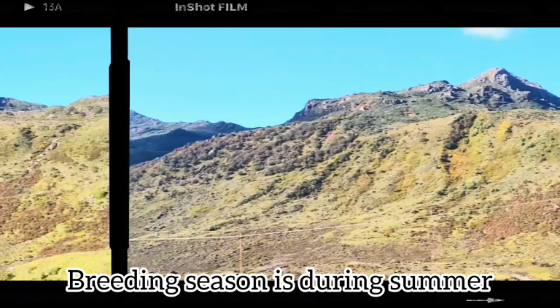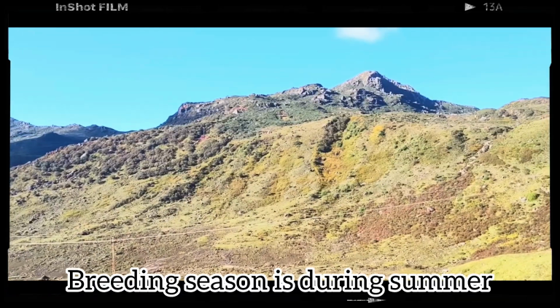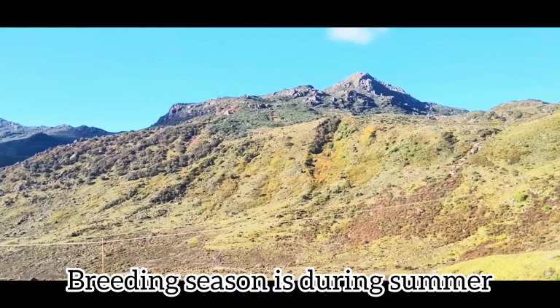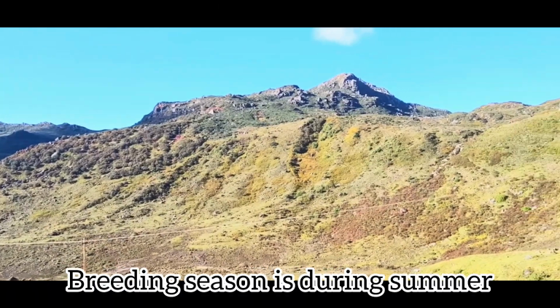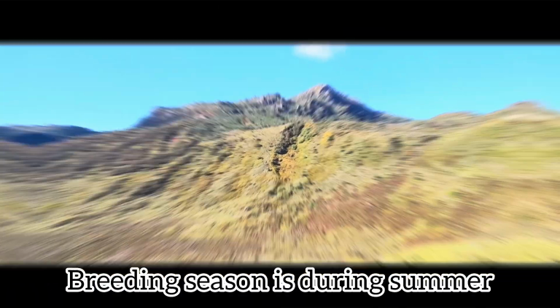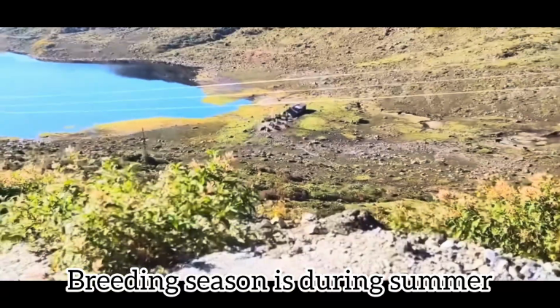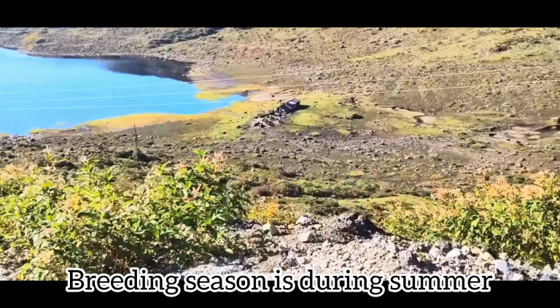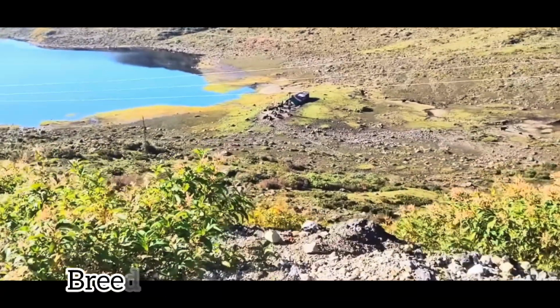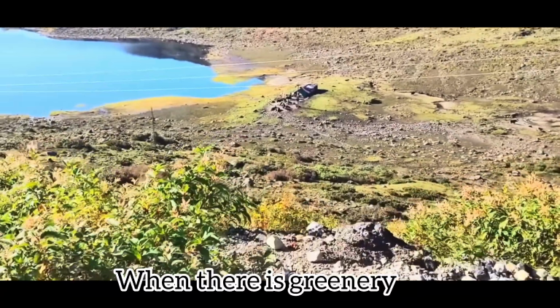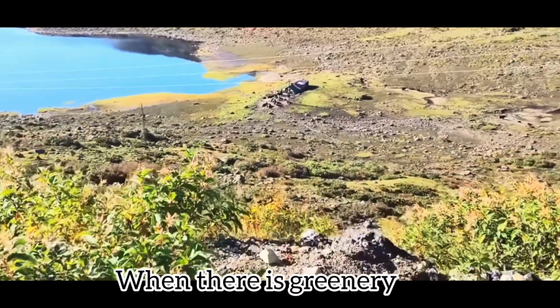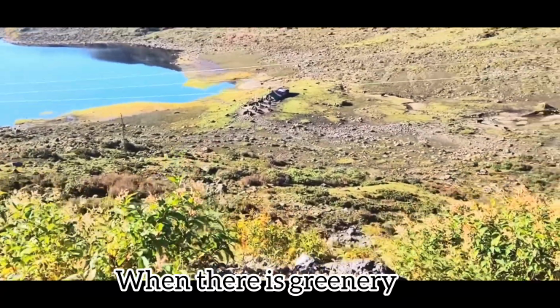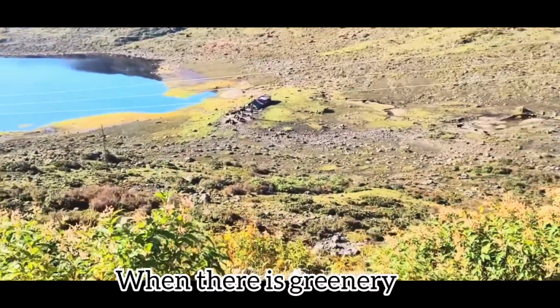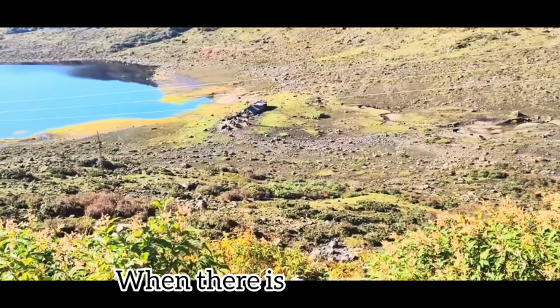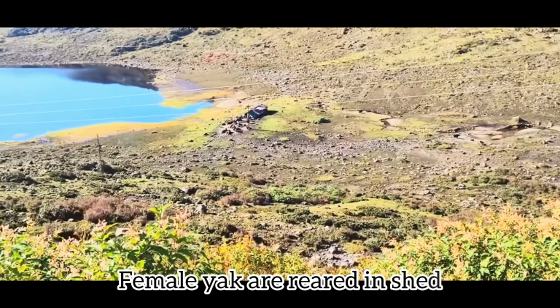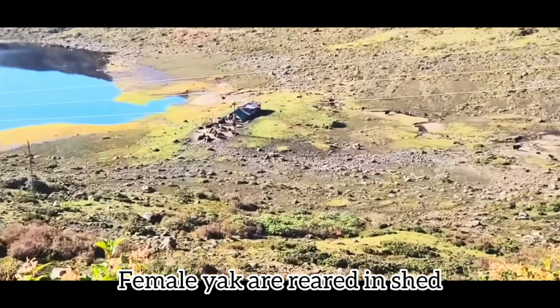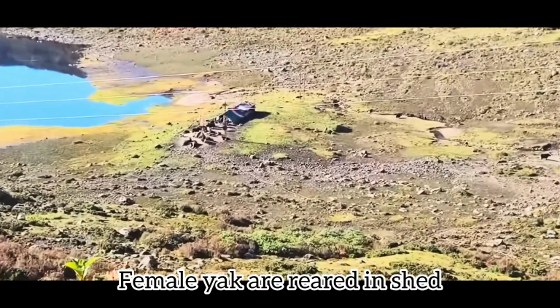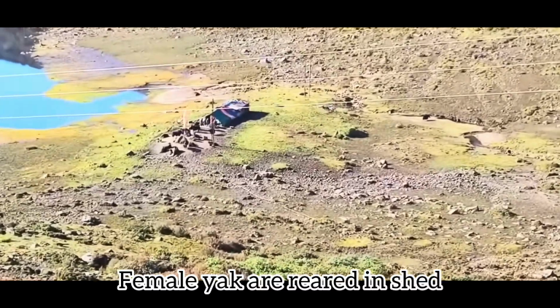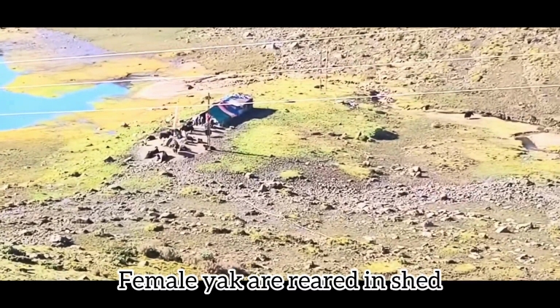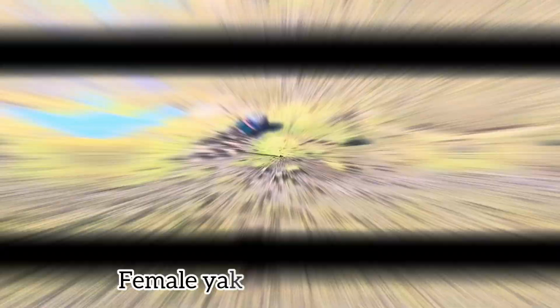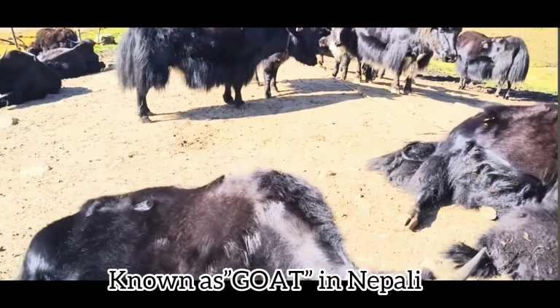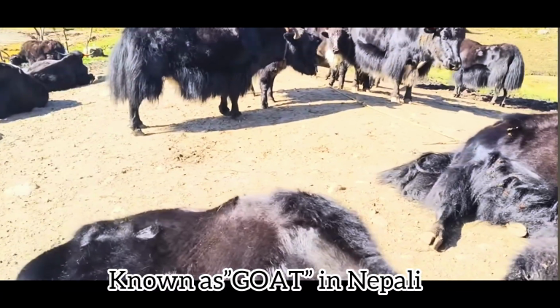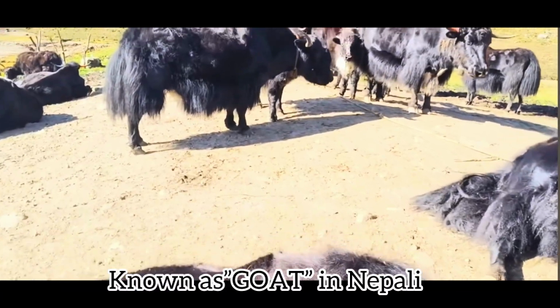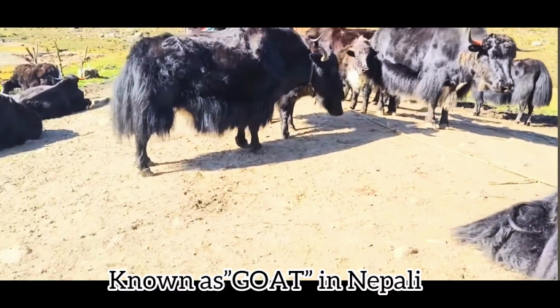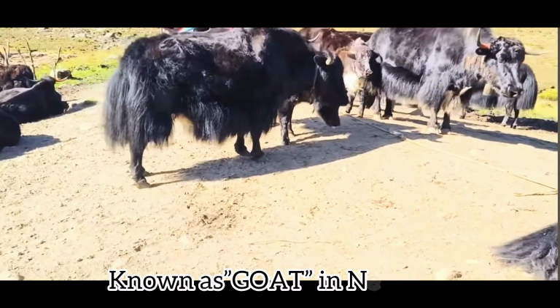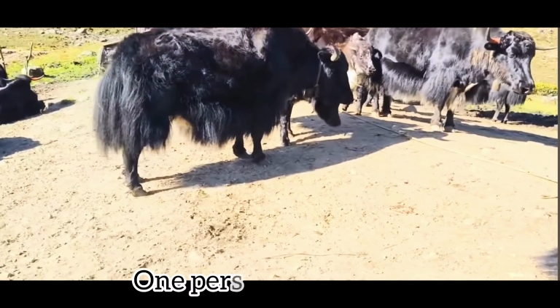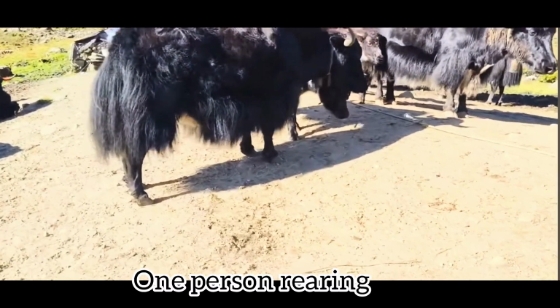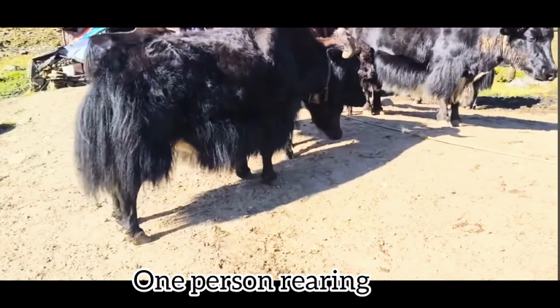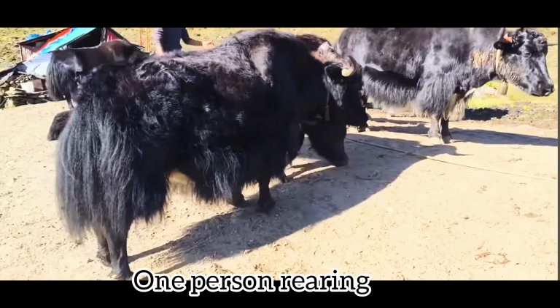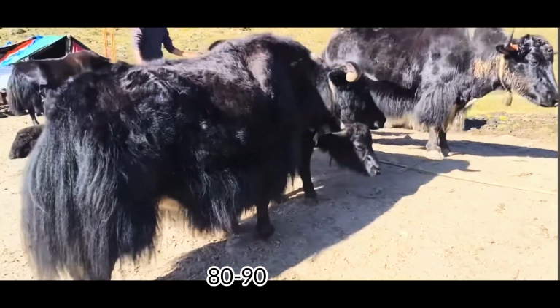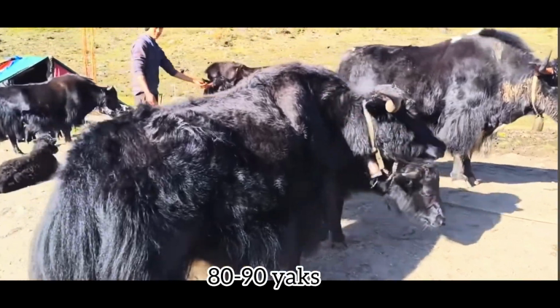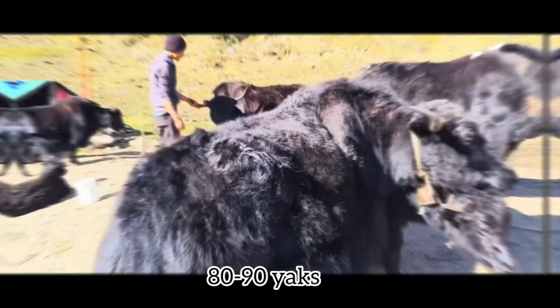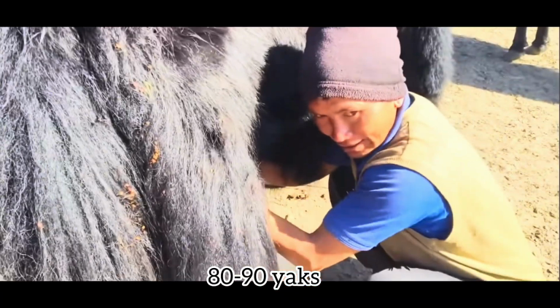Breeding season is during summer when there is greenery. Female yak are reared in a shed known as 'goat' in Nepali, with one person rearing 80 to 90 yaks.